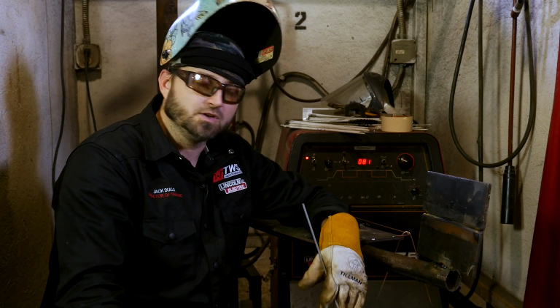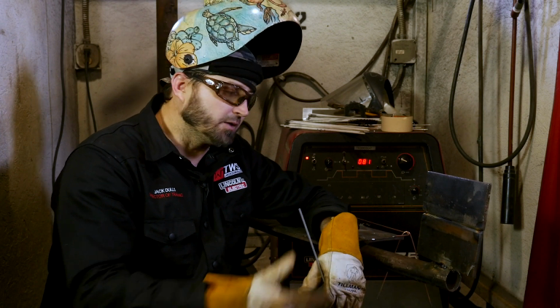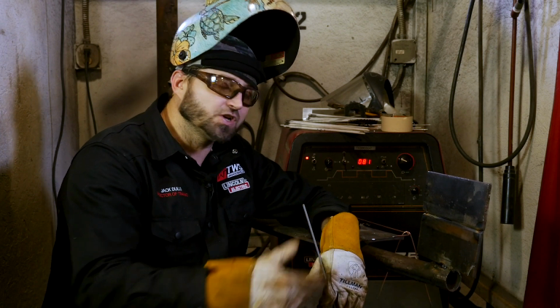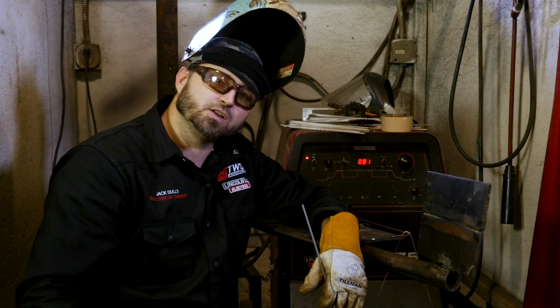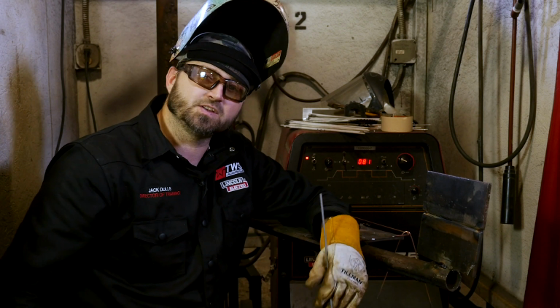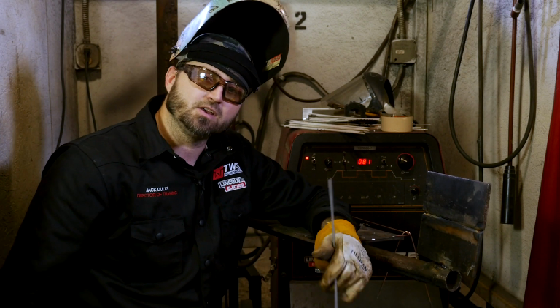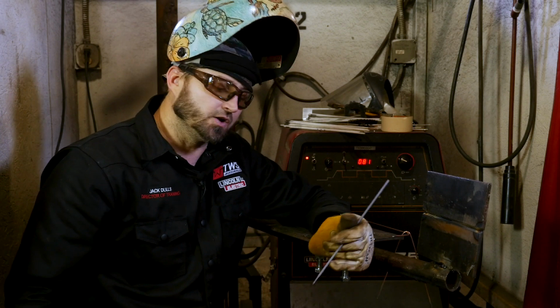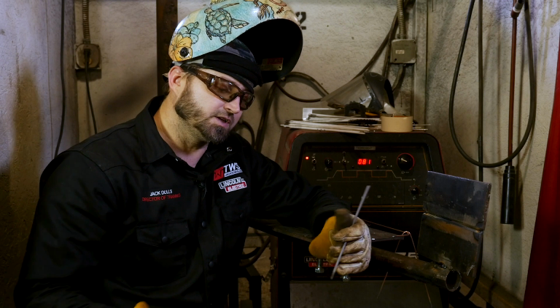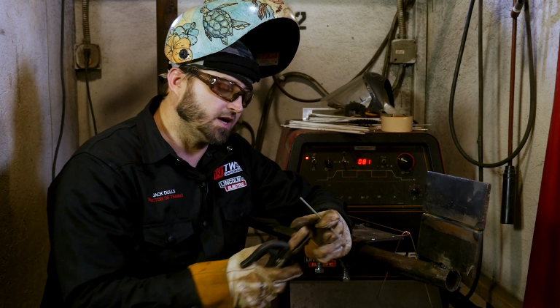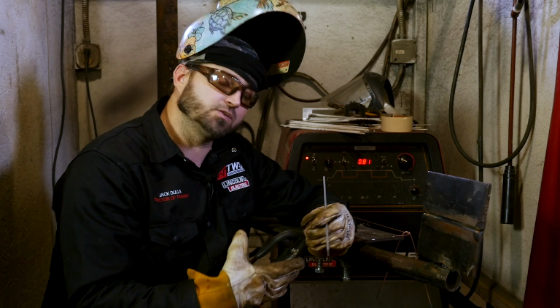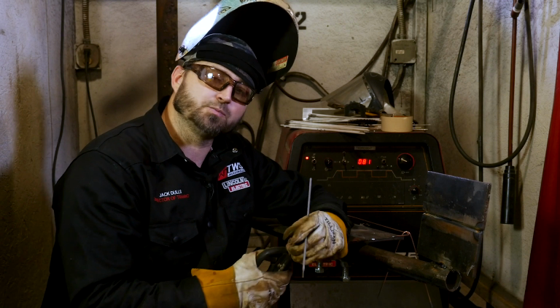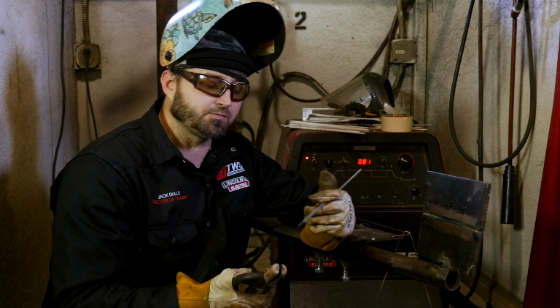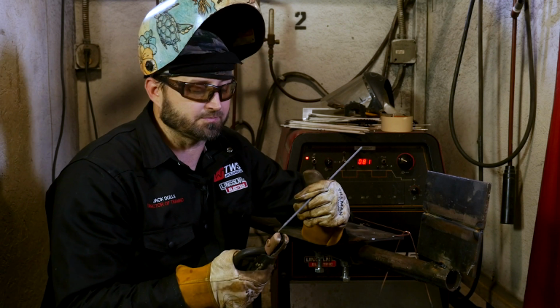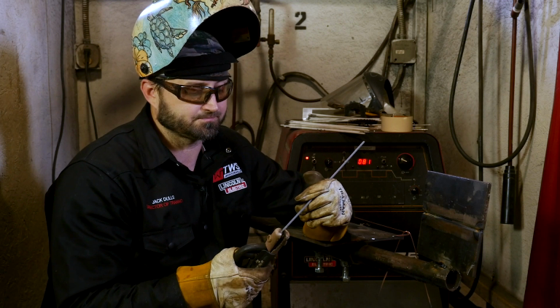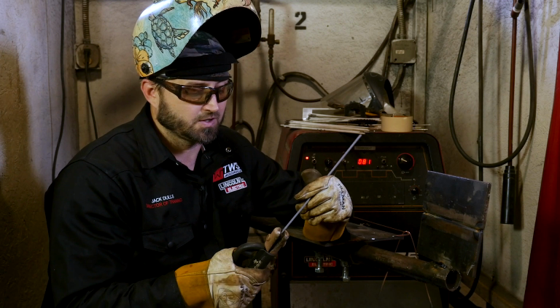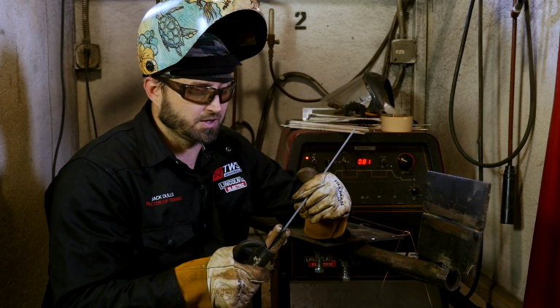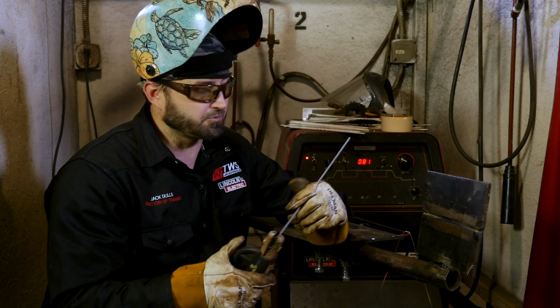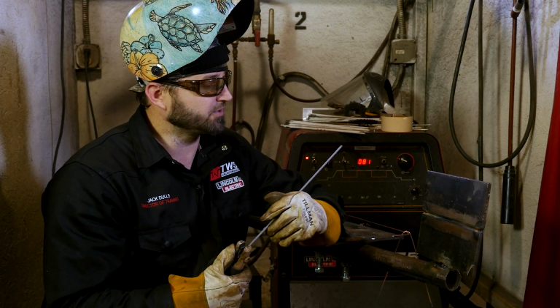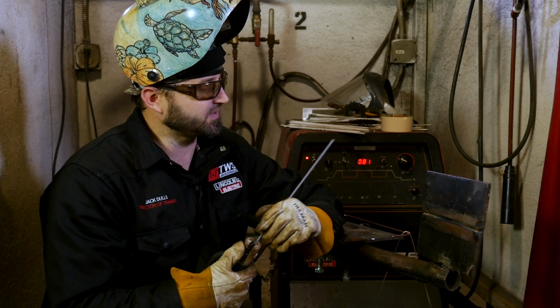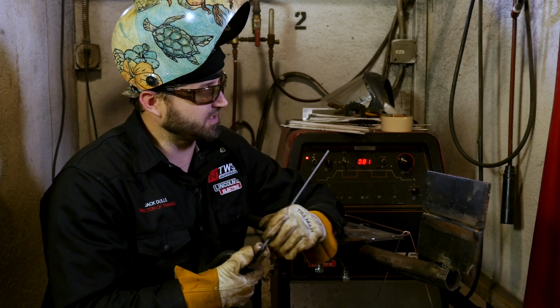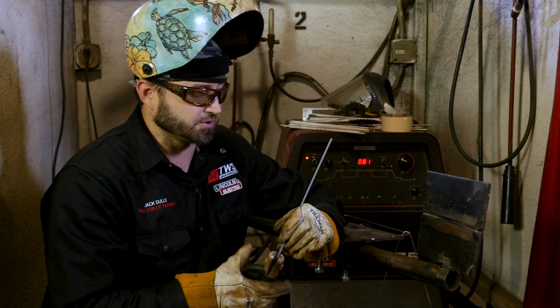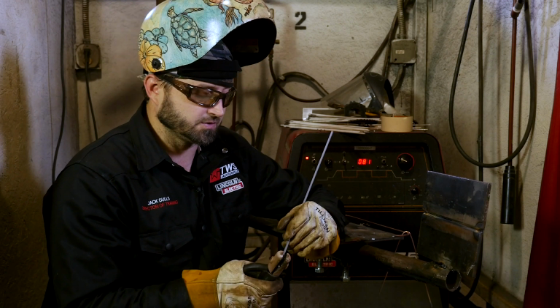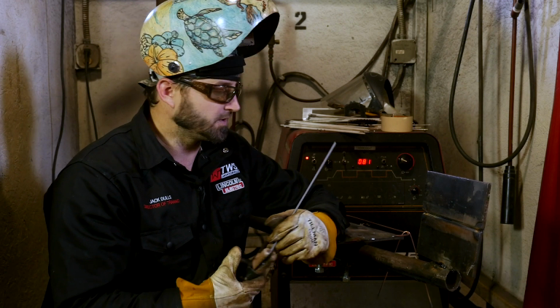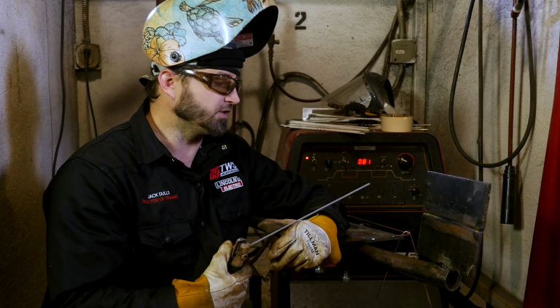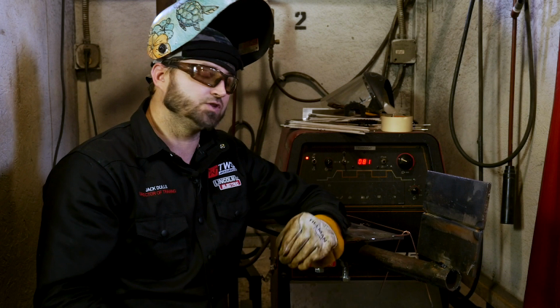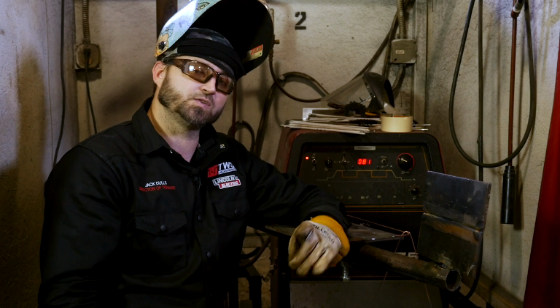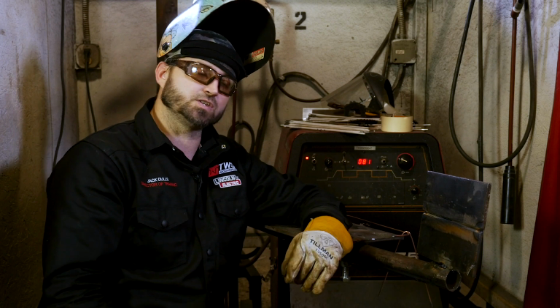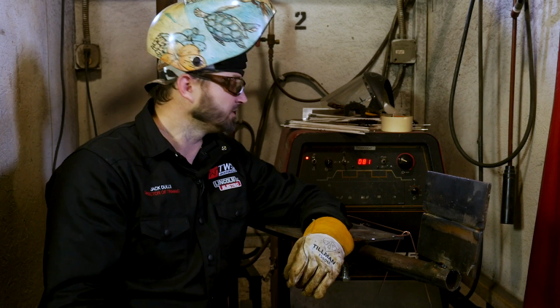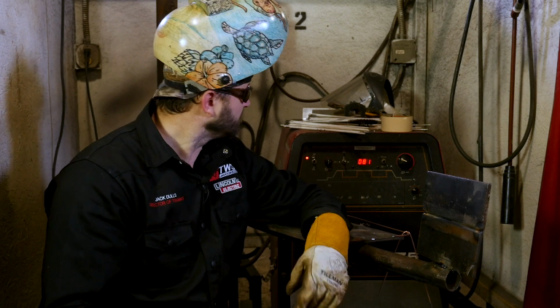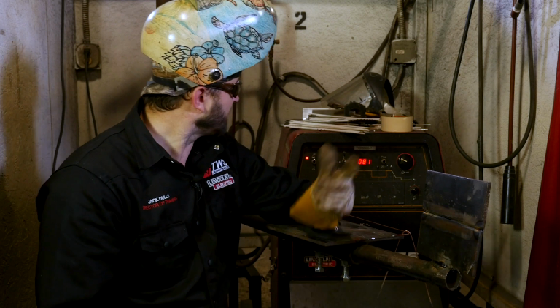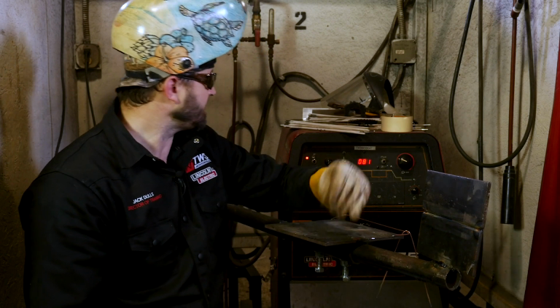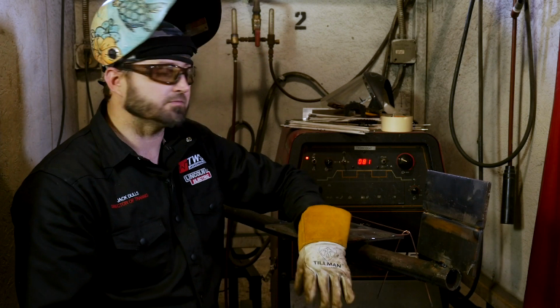So I'm going to show you a little bit today. Hopefully you can learn and pick up something. Here we go — we're going to run the 6010 root in the 2G position around 80 amps.